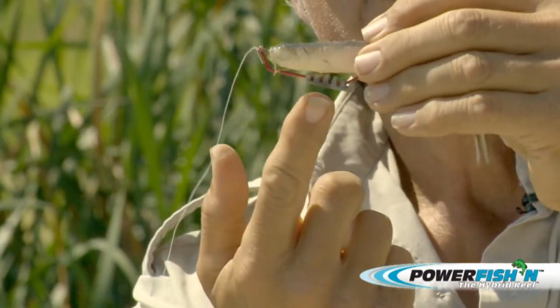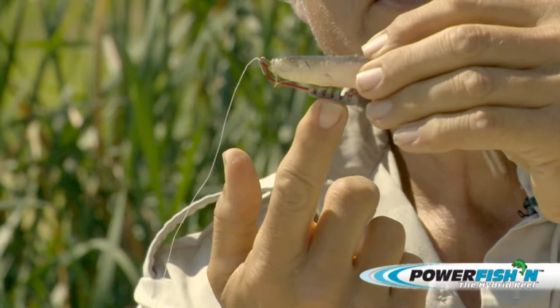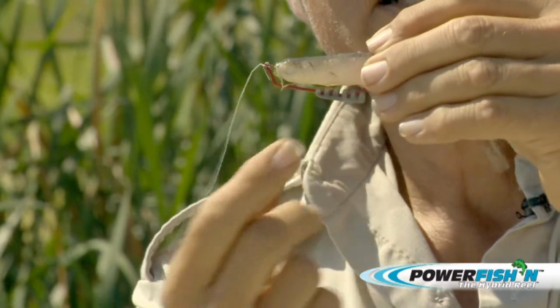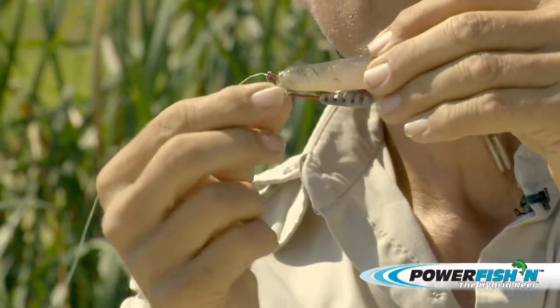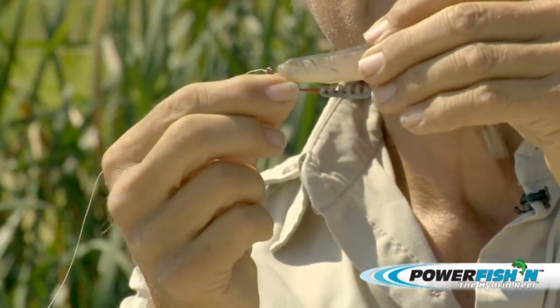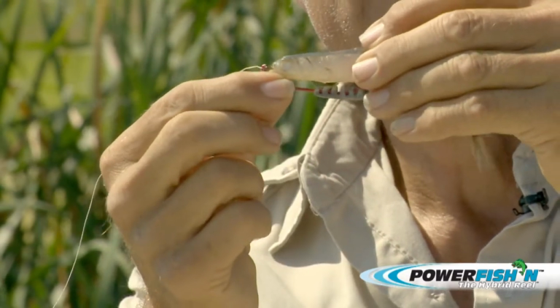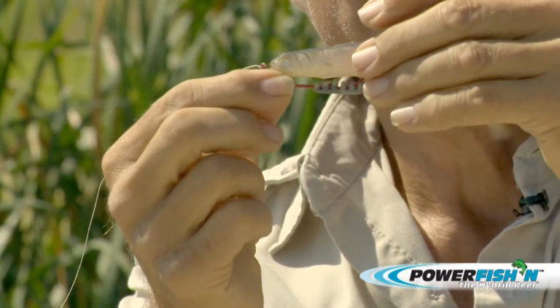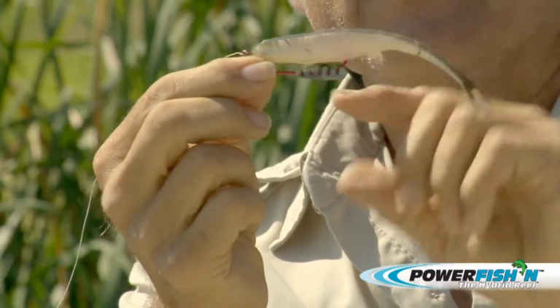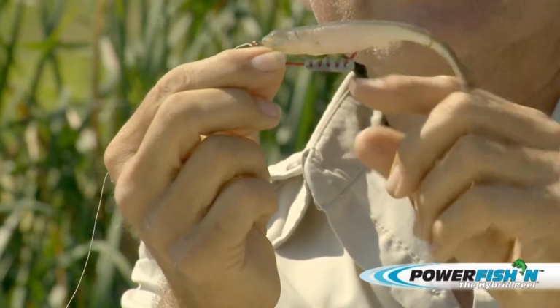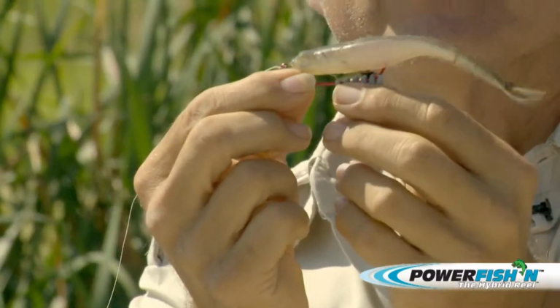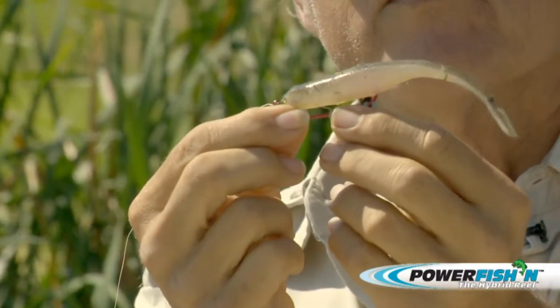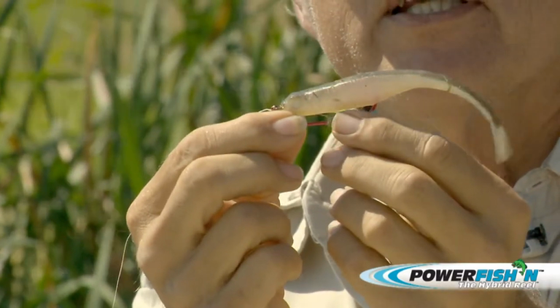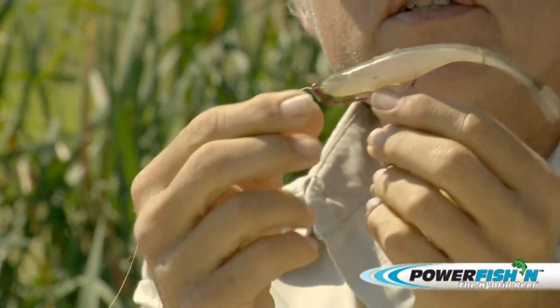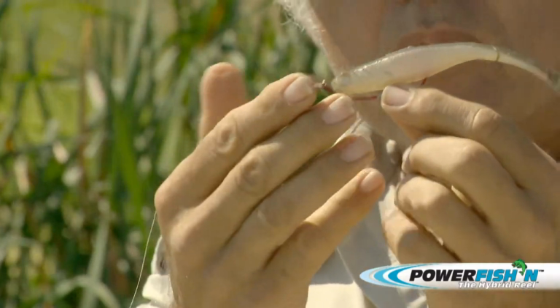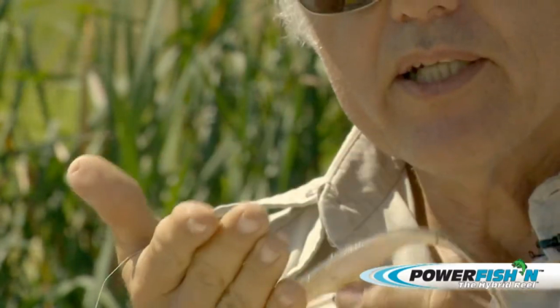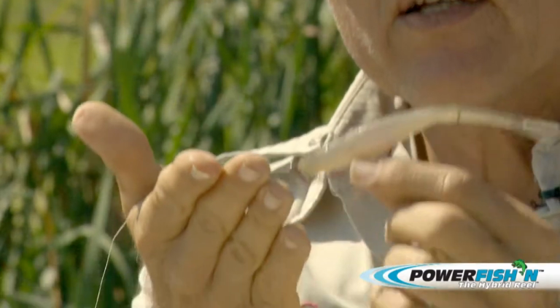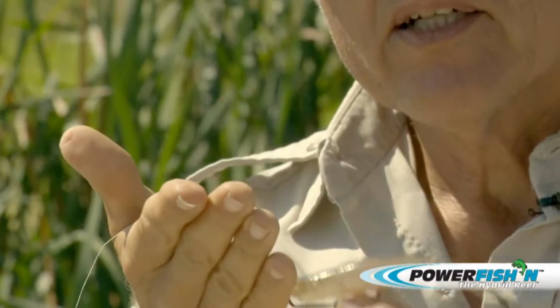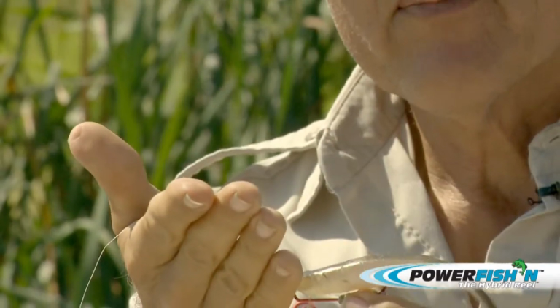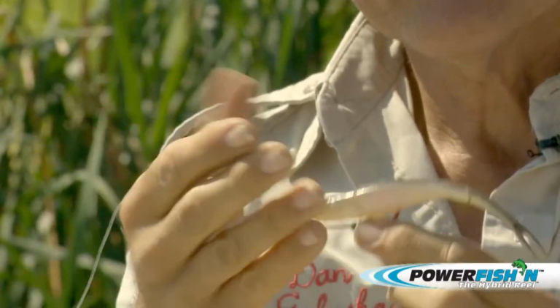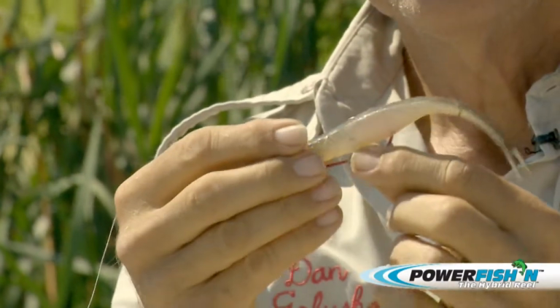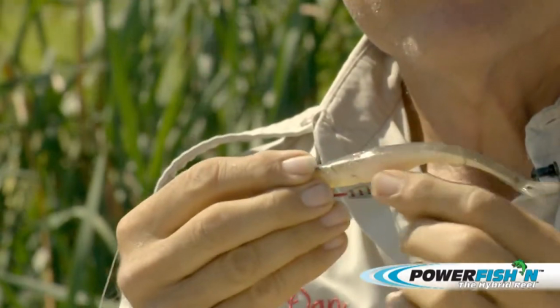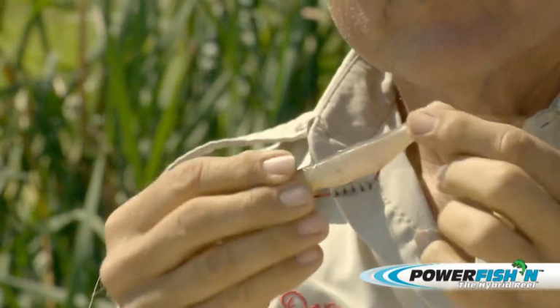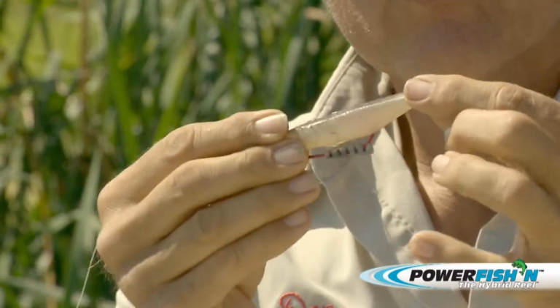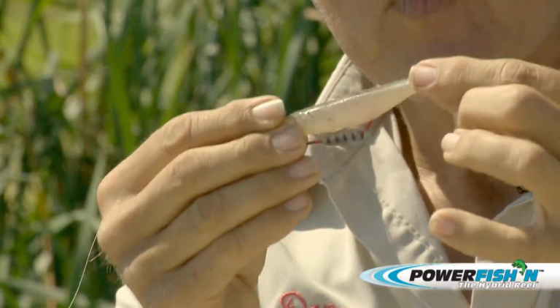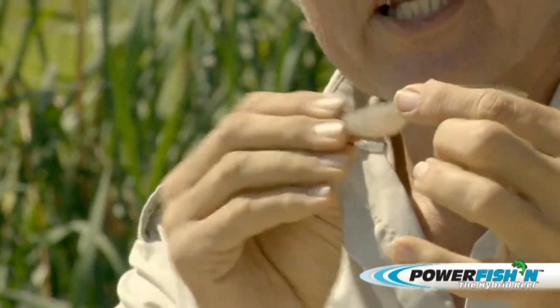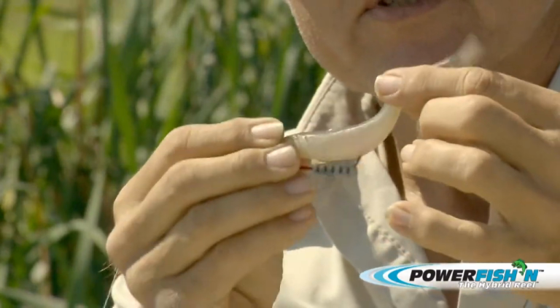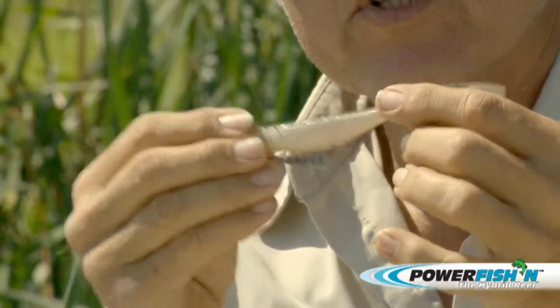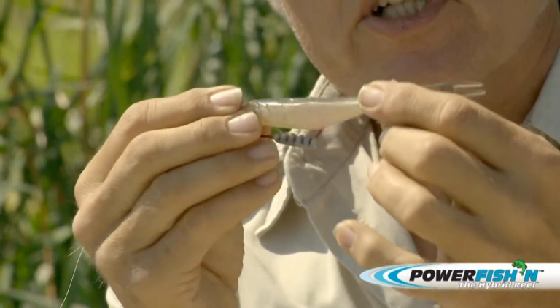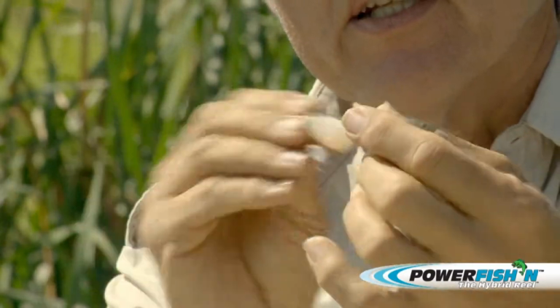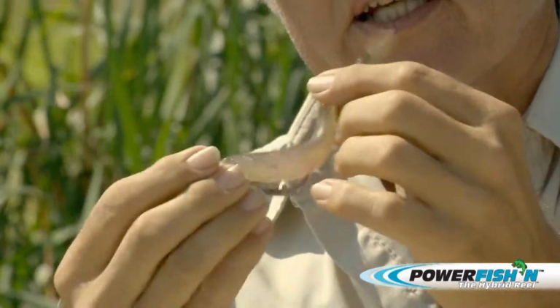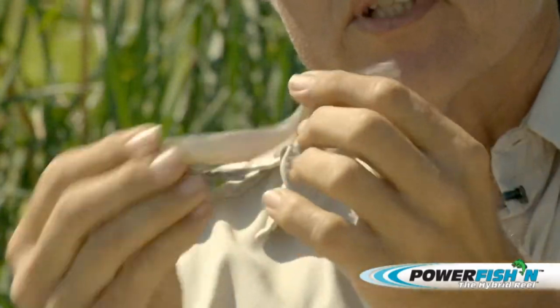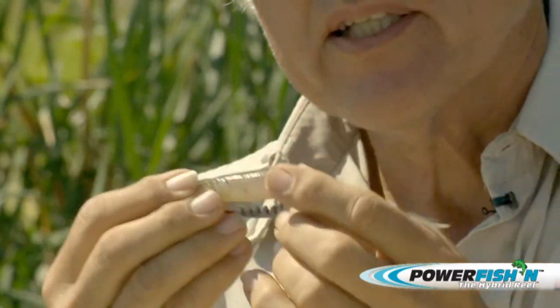The butt dragger — what that does is it gives it more of a keel. It'll weight it down, it'll let it drop further, and it will hold it more stable so that when you're jerking it, it goes like this.